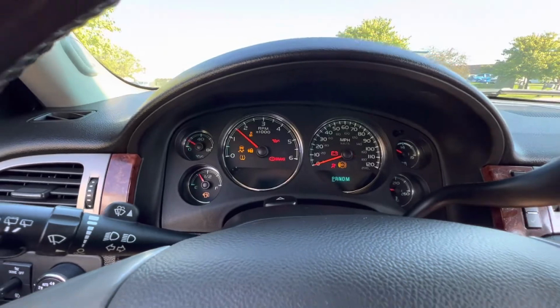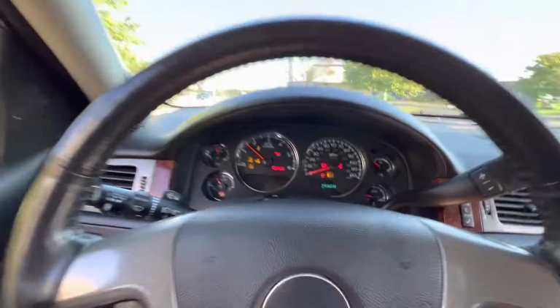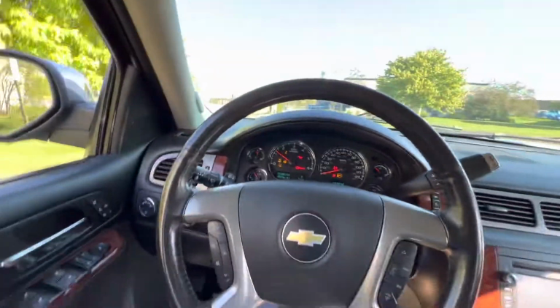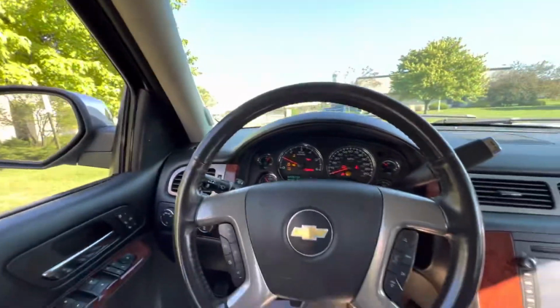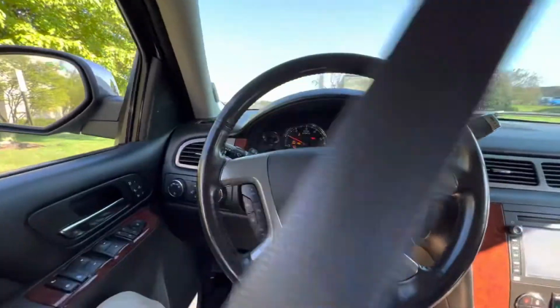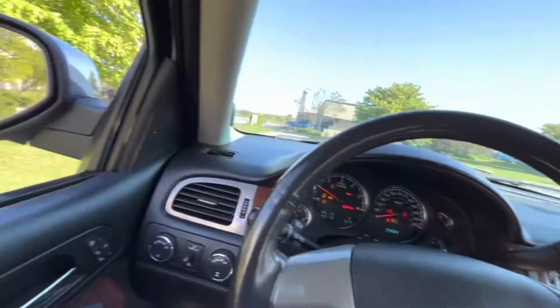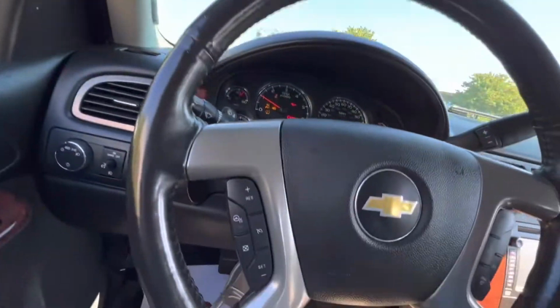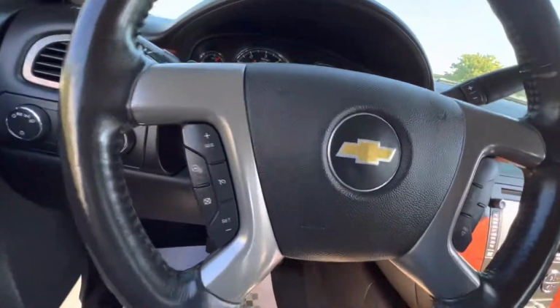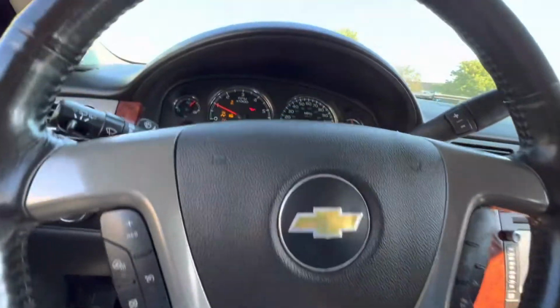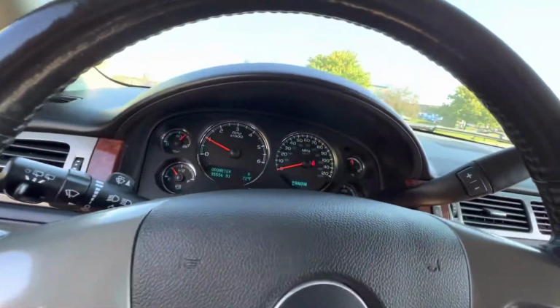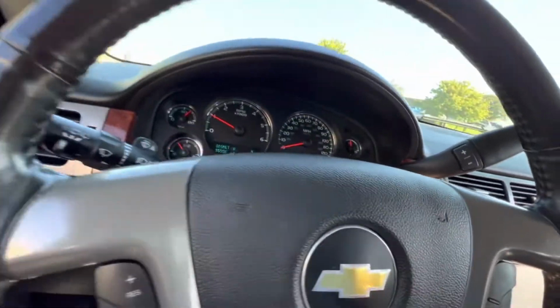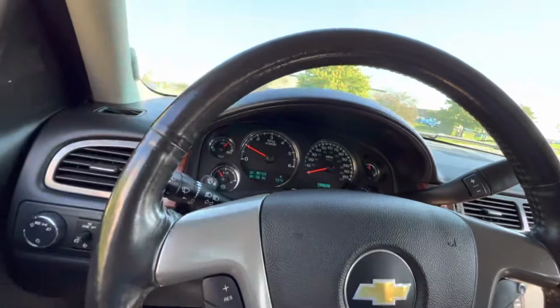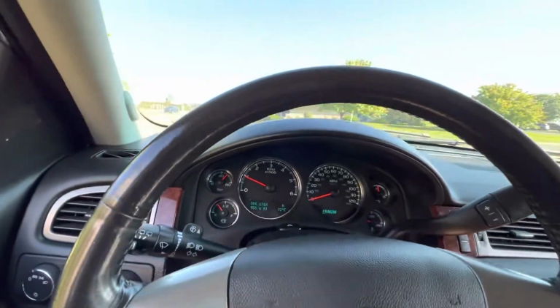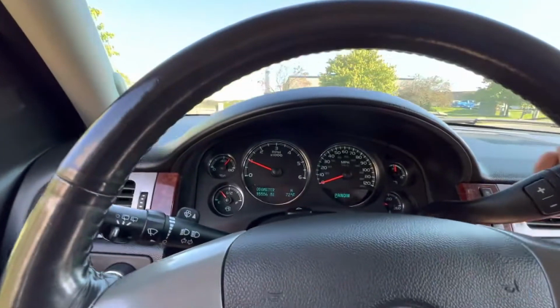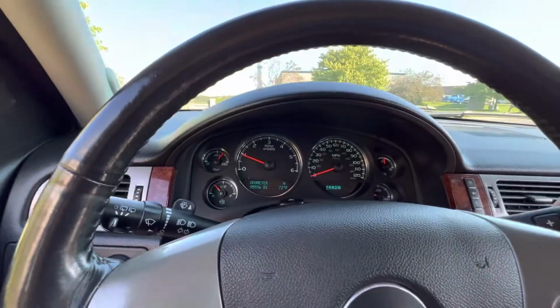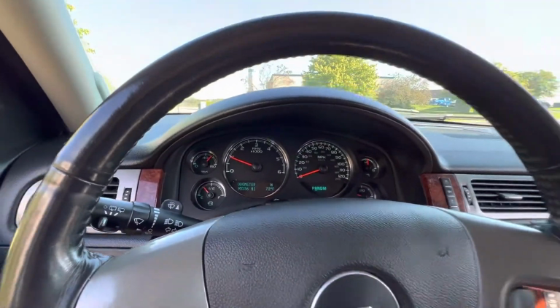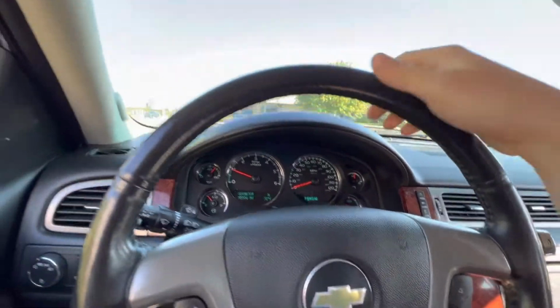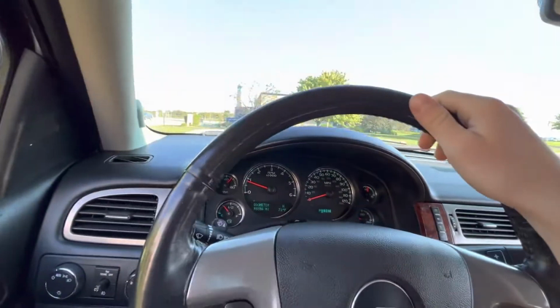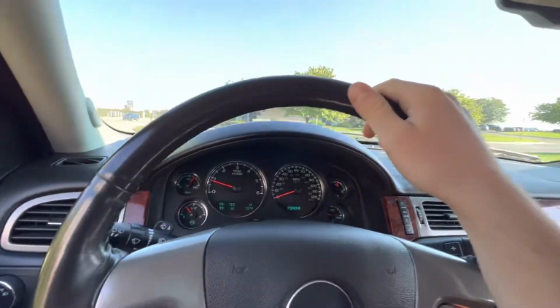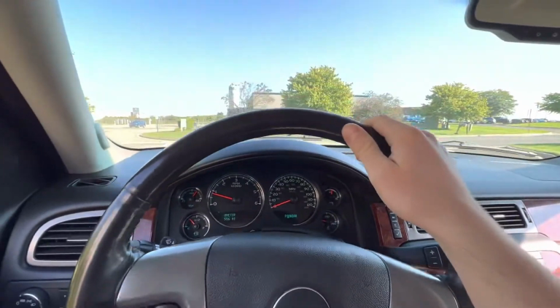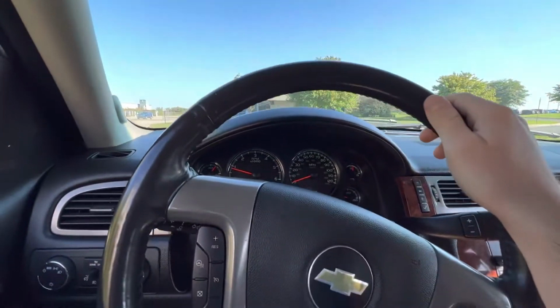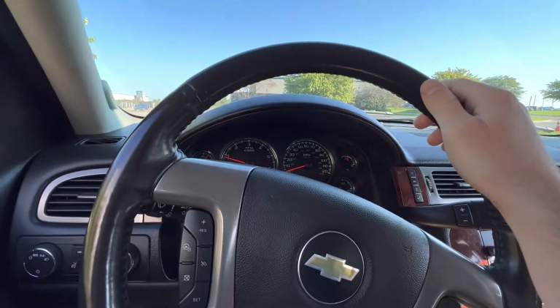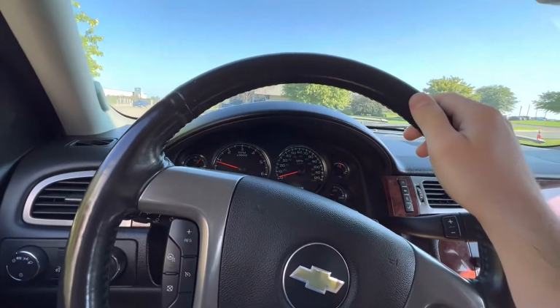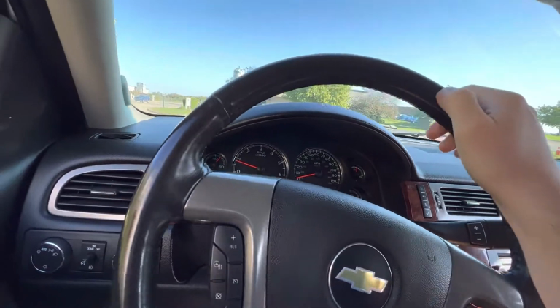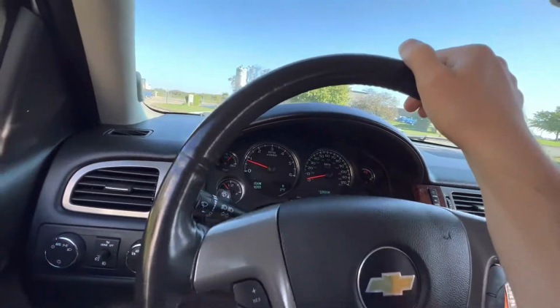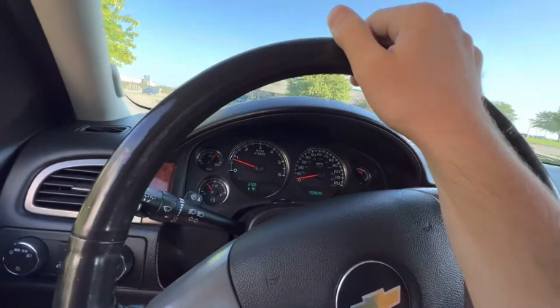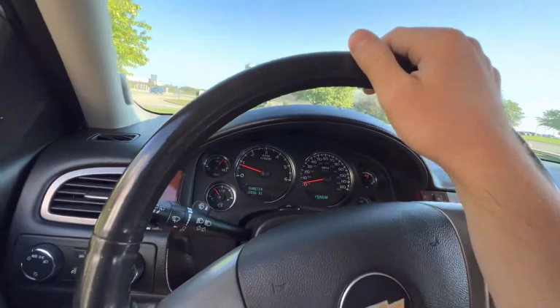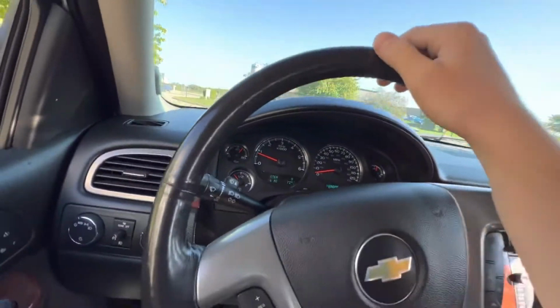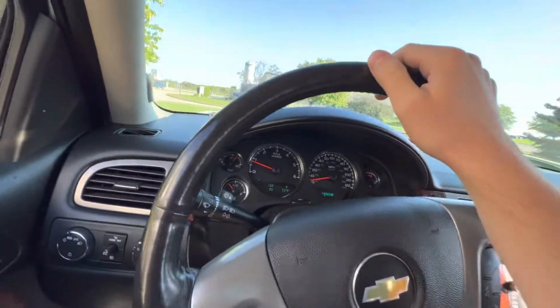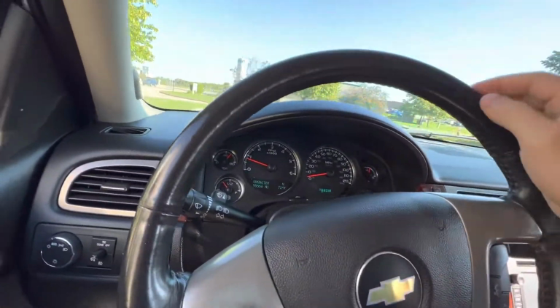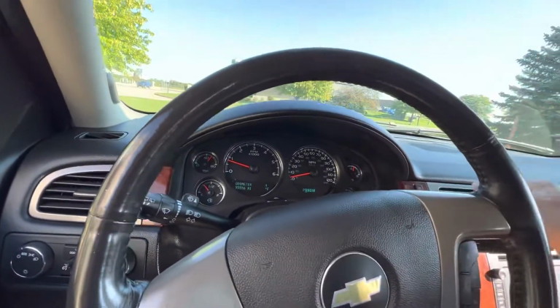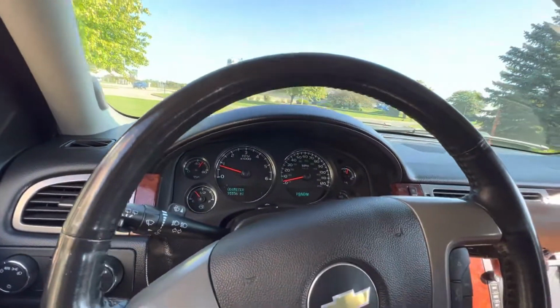You do have GM's 5.3 LS in here — one of their most reliable motors. These things last forever. Only 95,000 miles on the odometer. This thing's got another 200k in it.